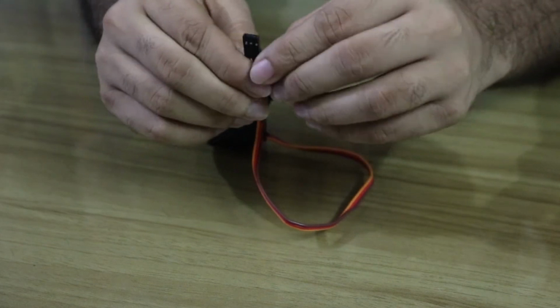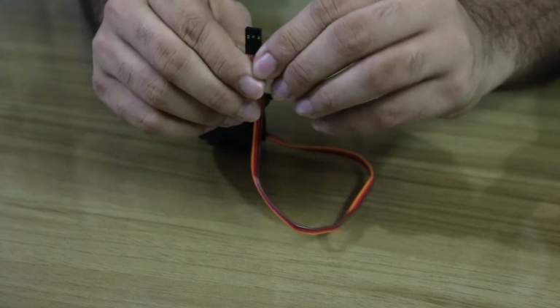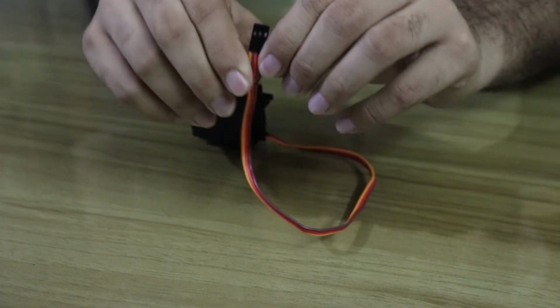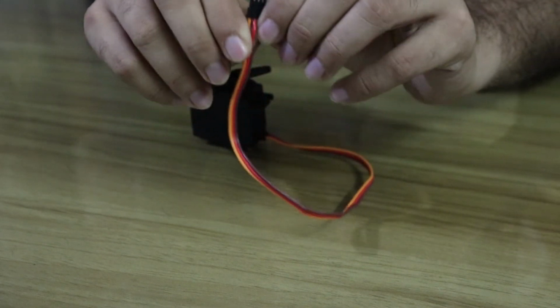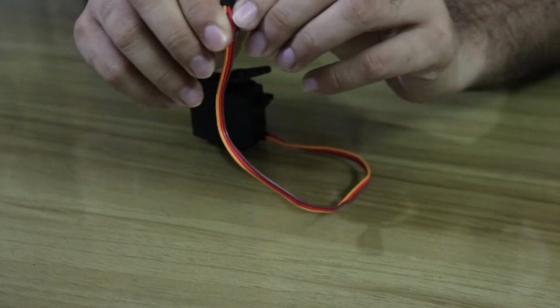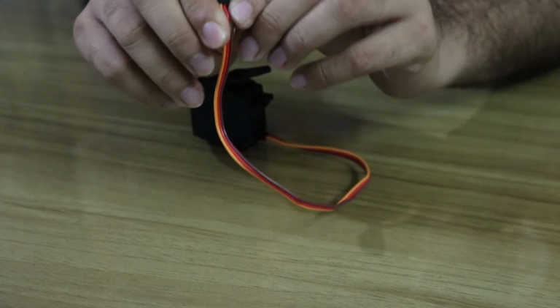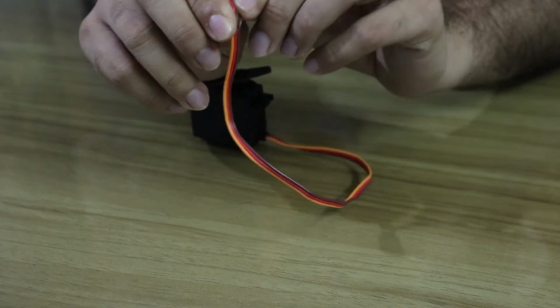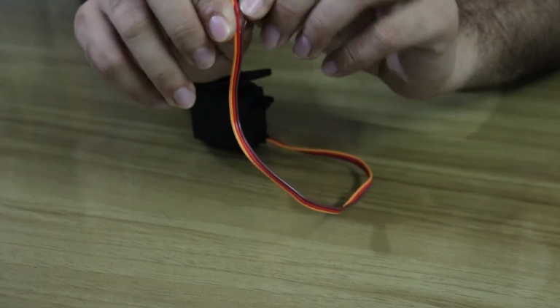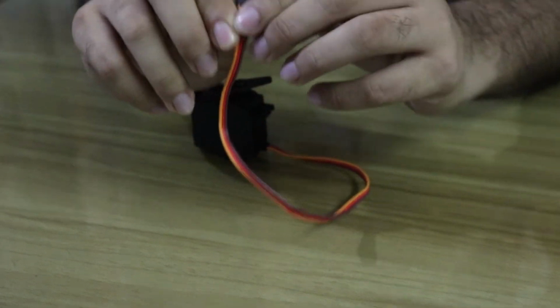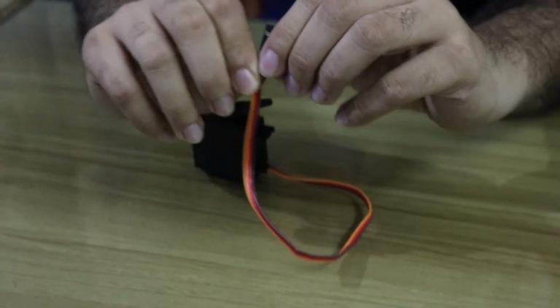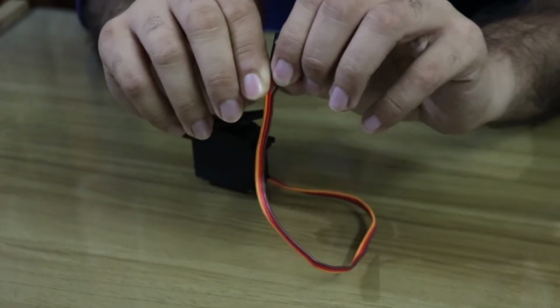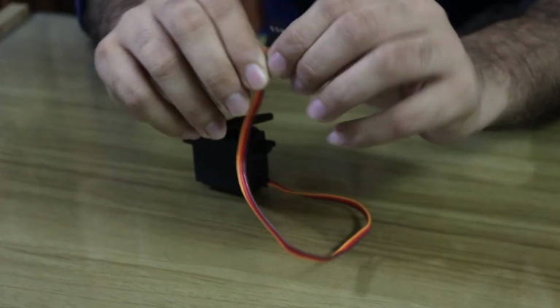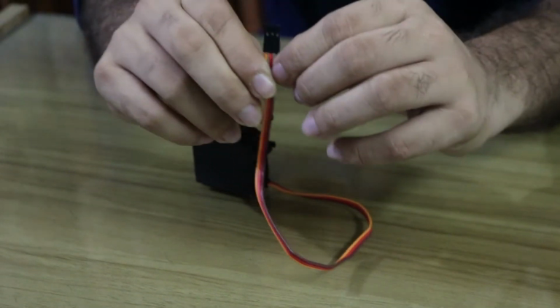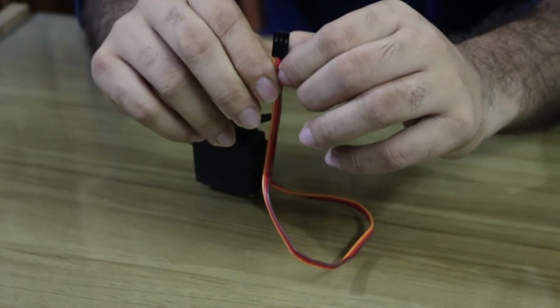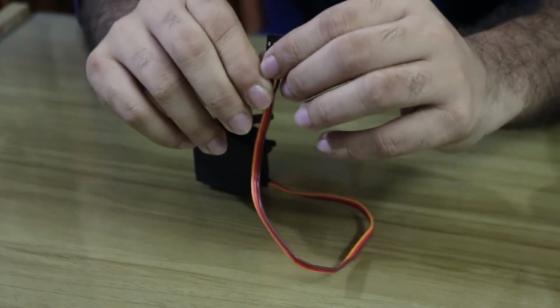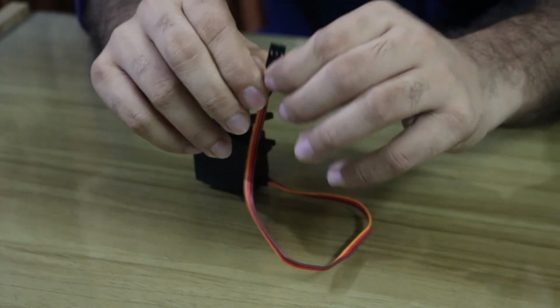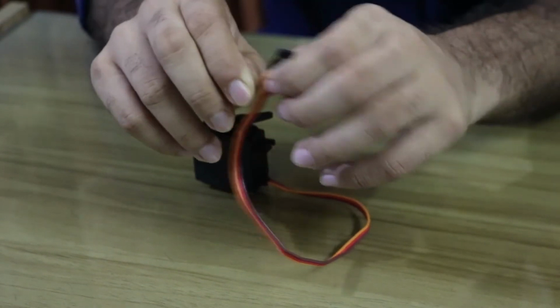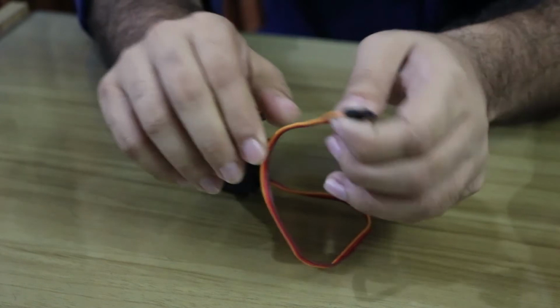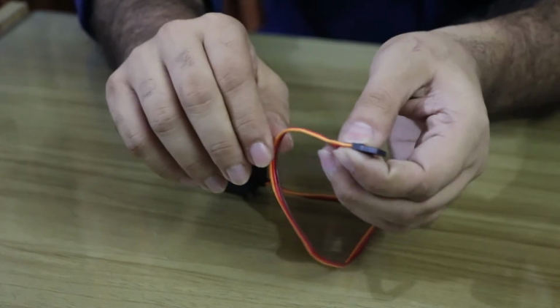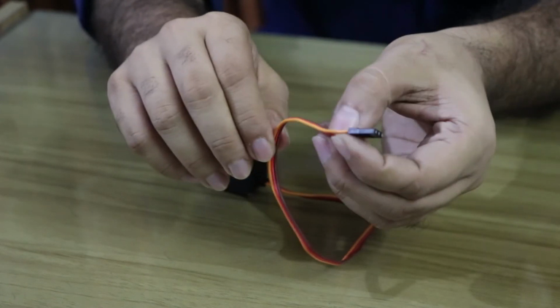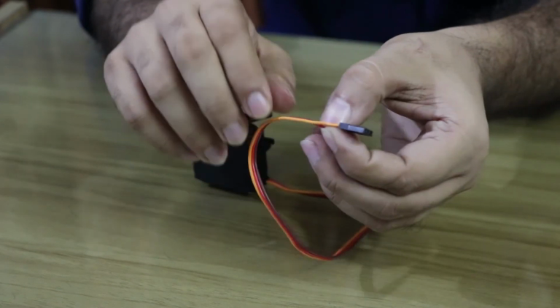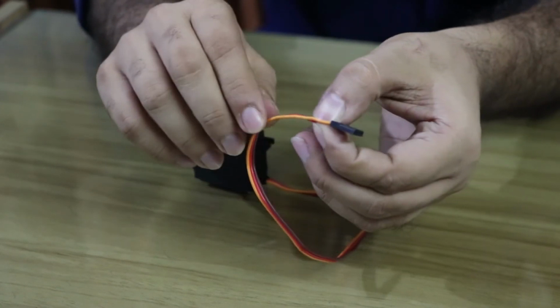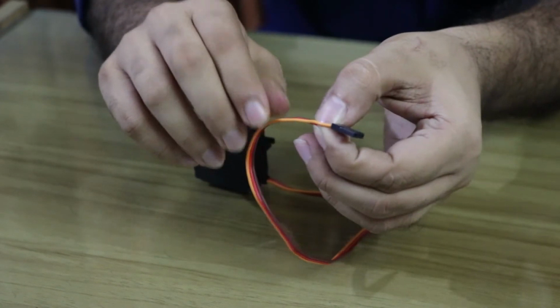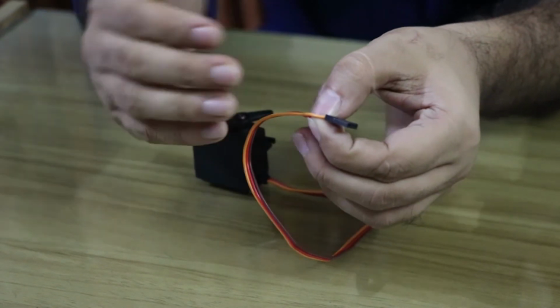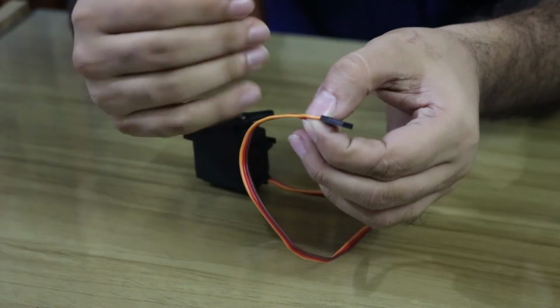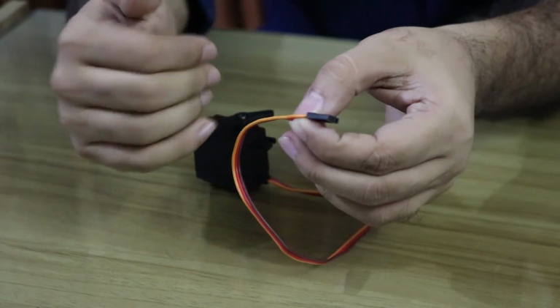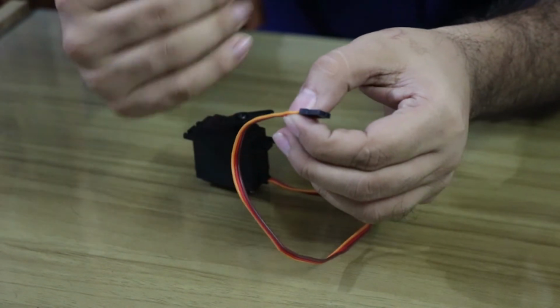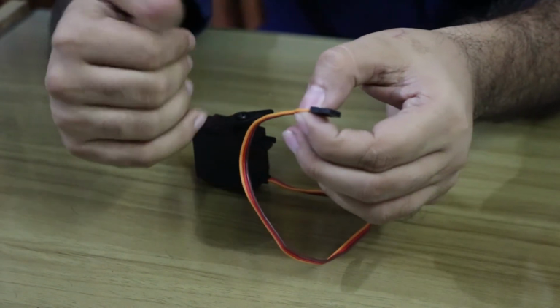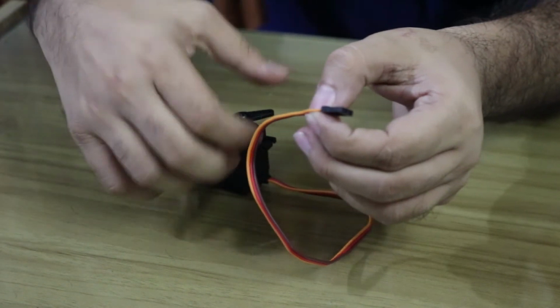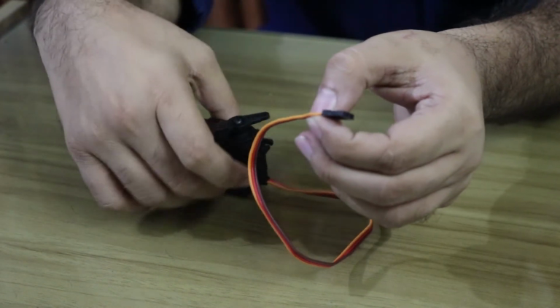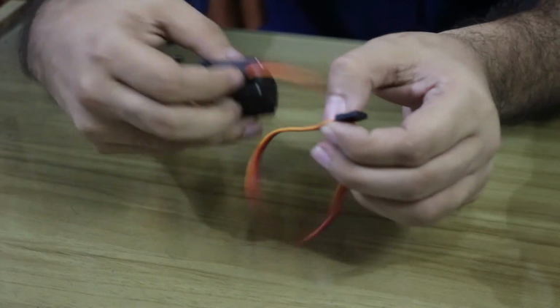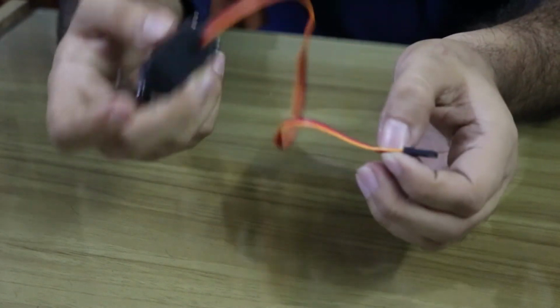Here we have the positive voltage, and then we have a small voltage. Then we have our Arduino. Here we have the signal.